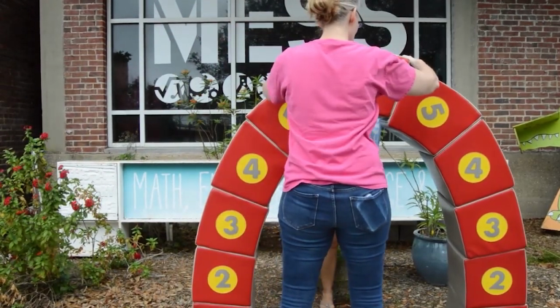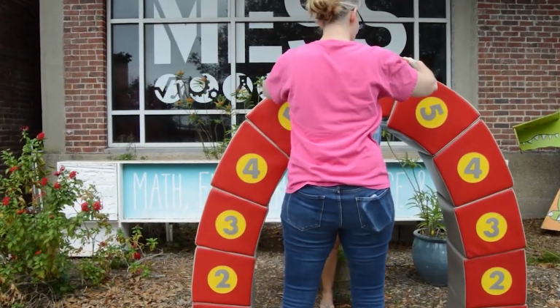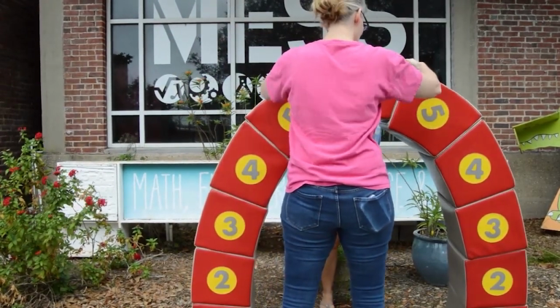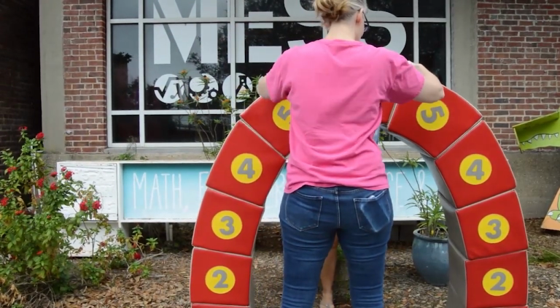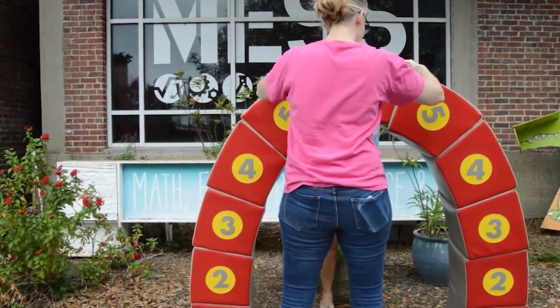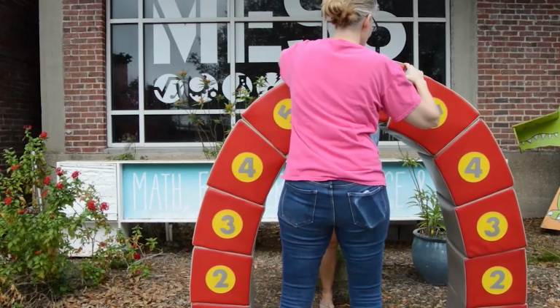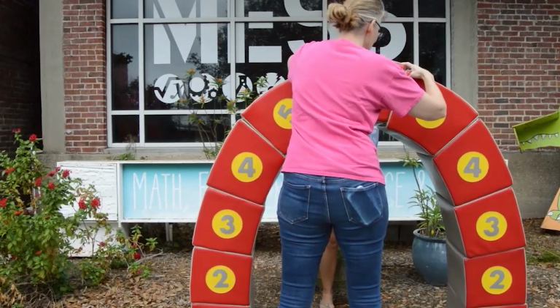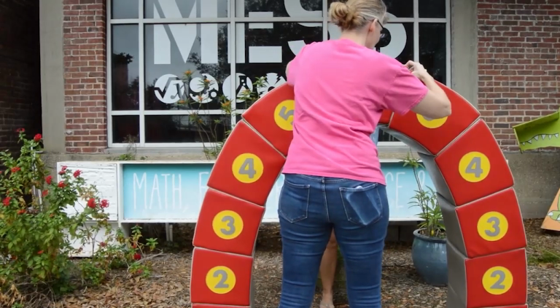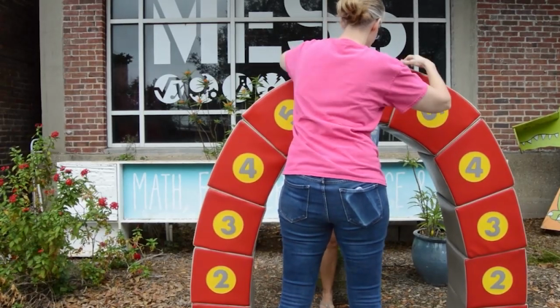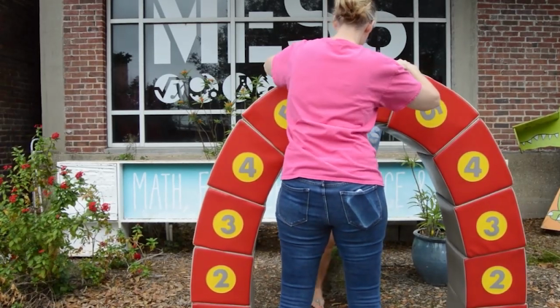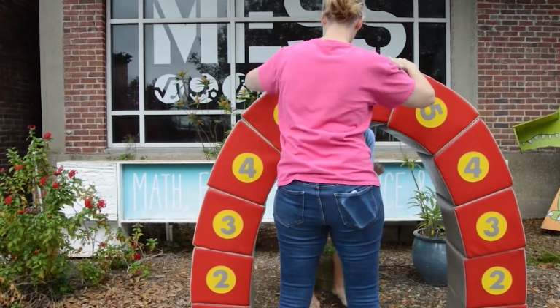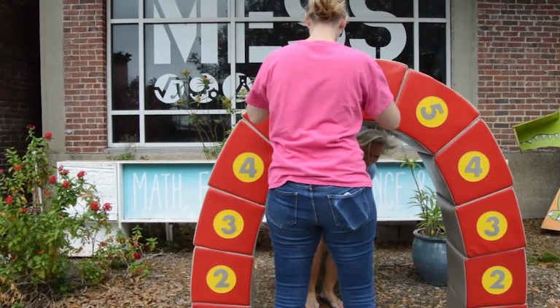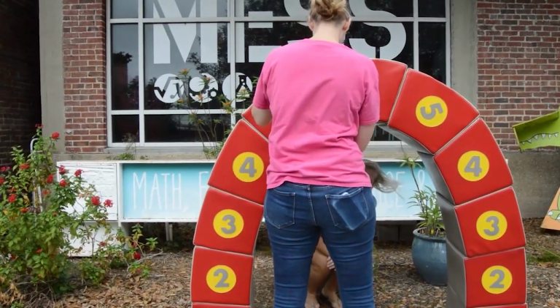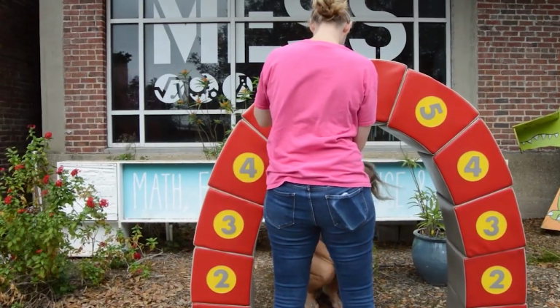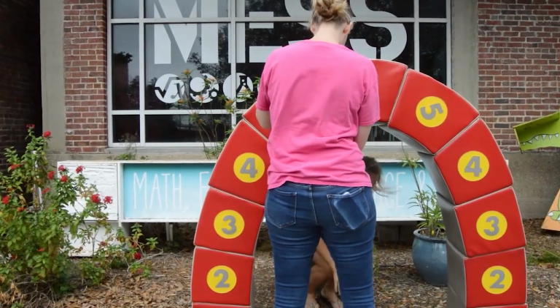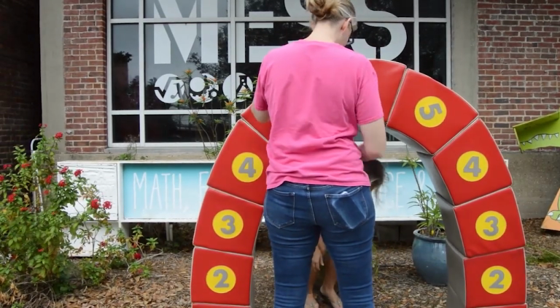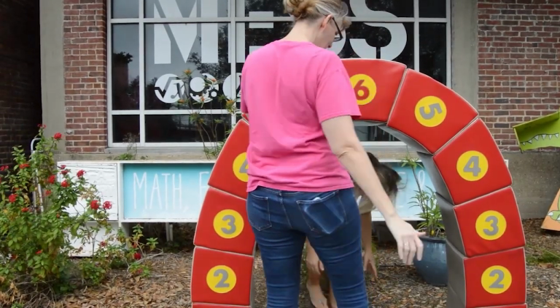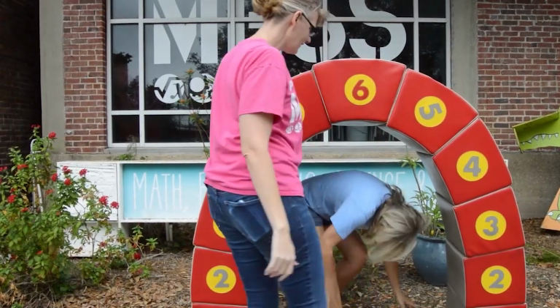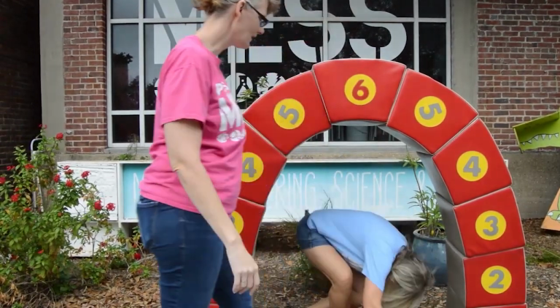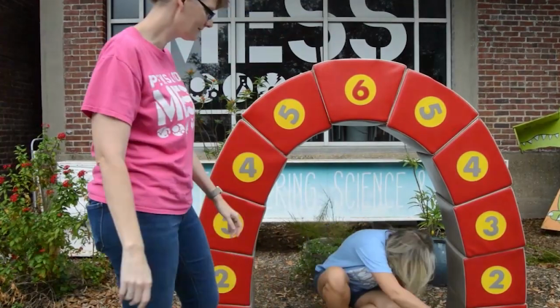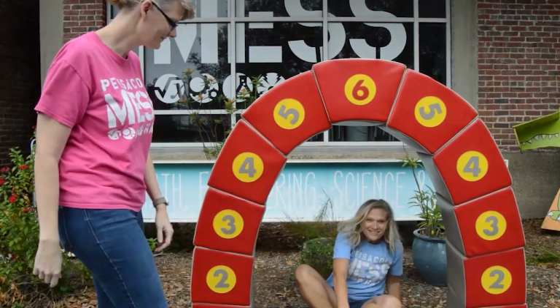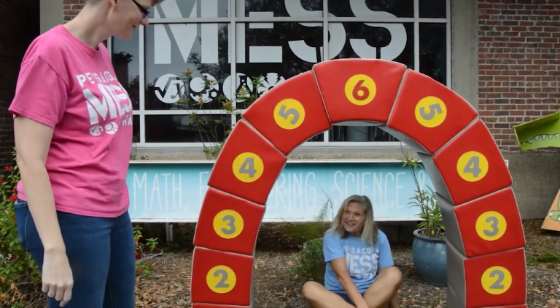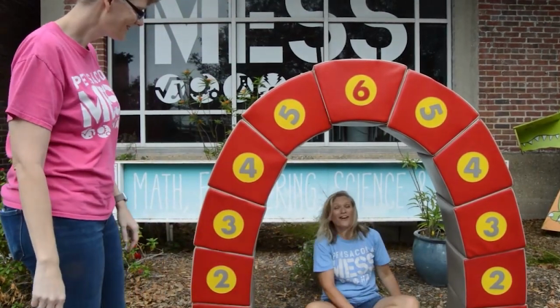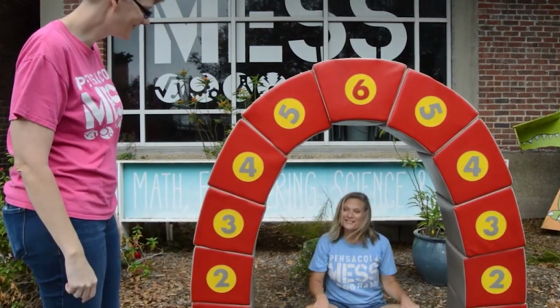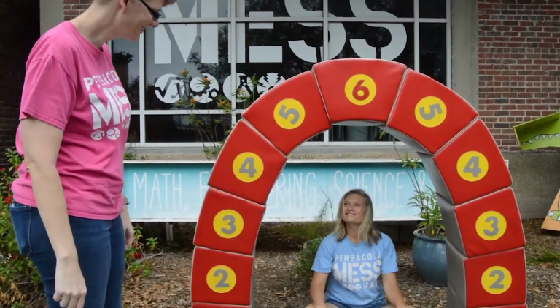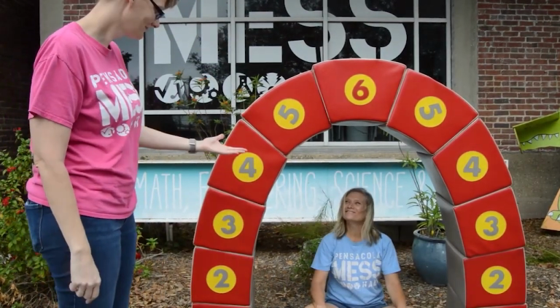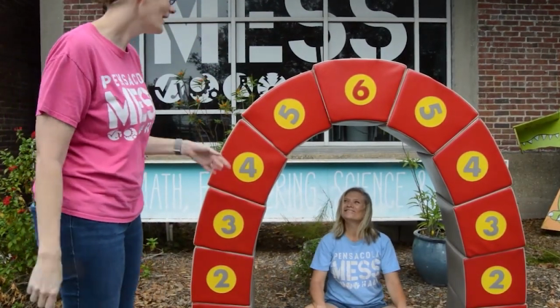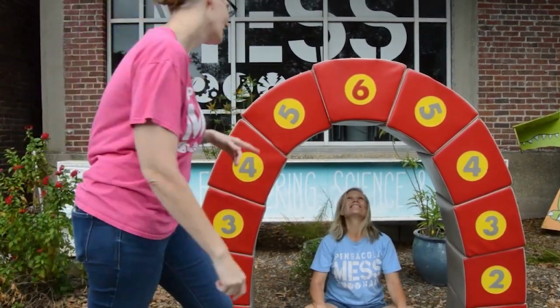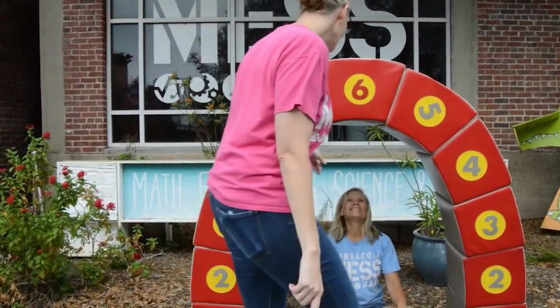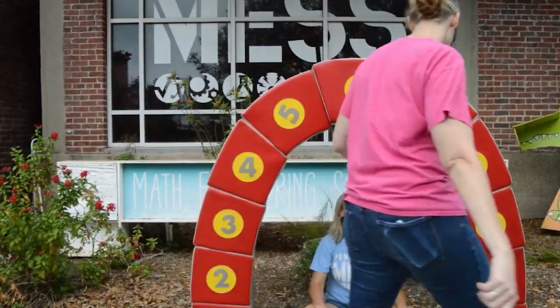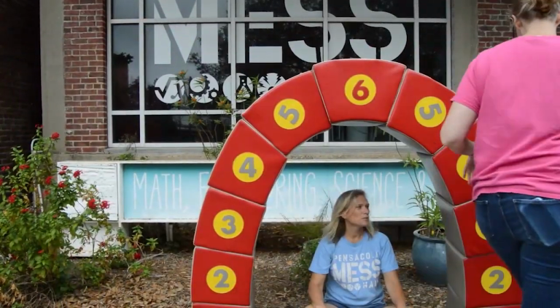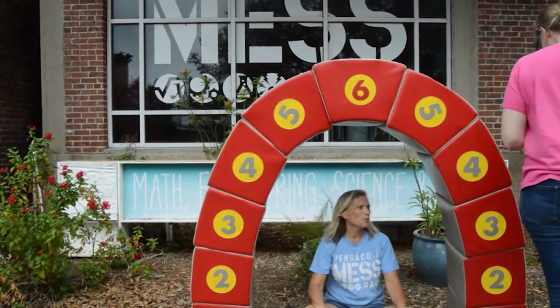Six goes right around the middle and it will hold the entire arch together — the entire arch. And look, even if I come behind it...